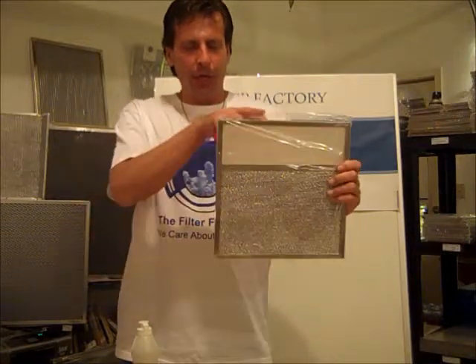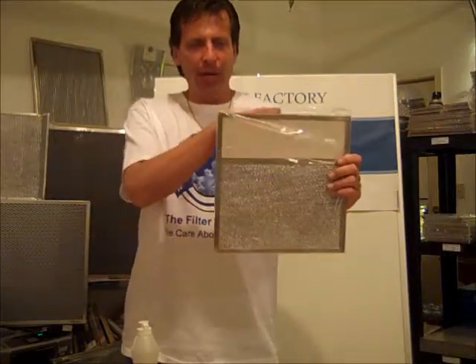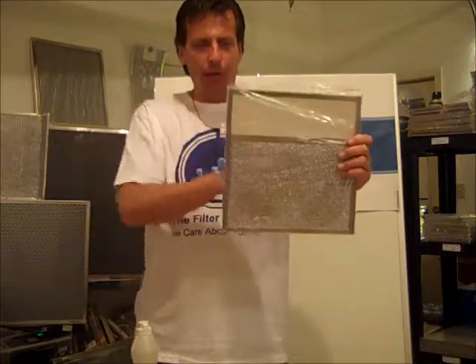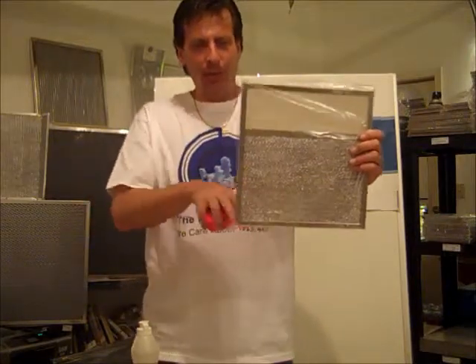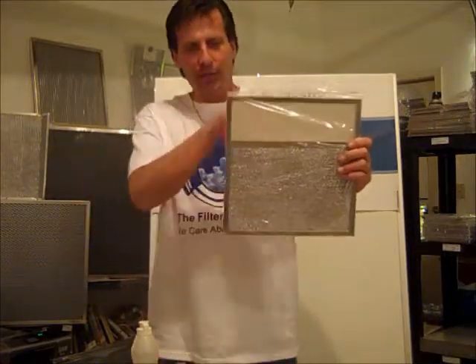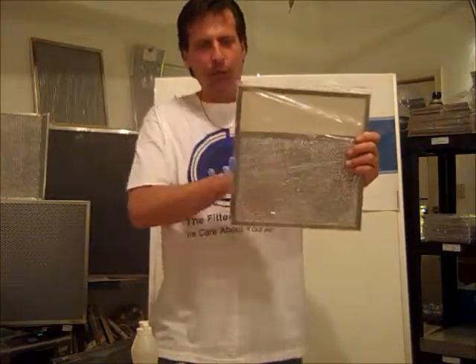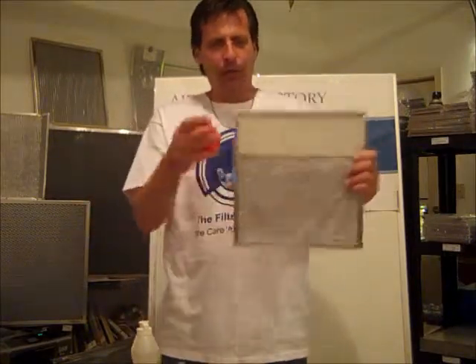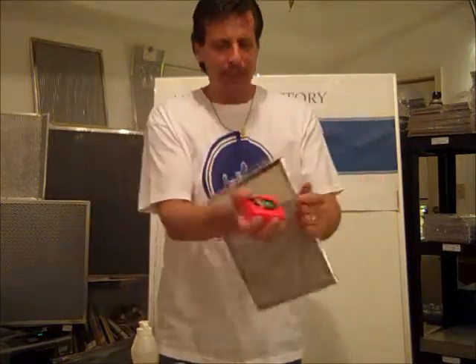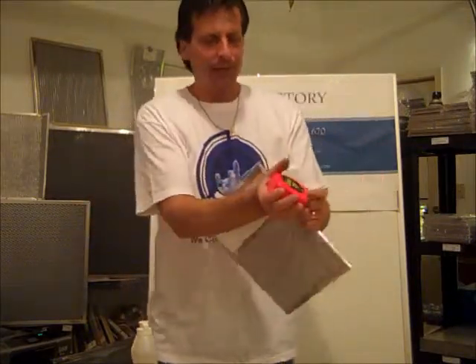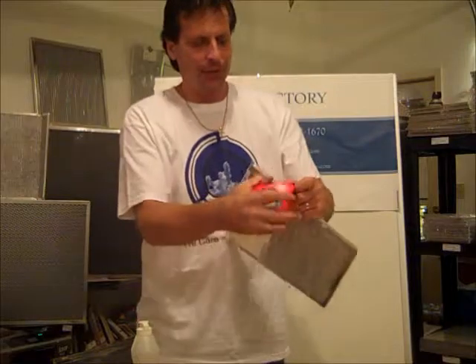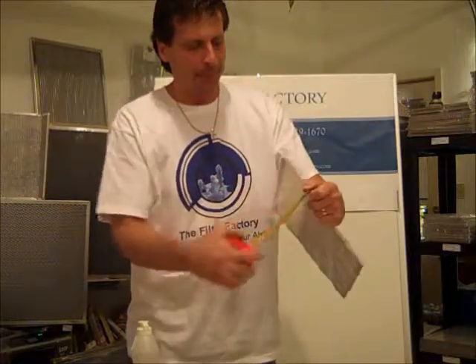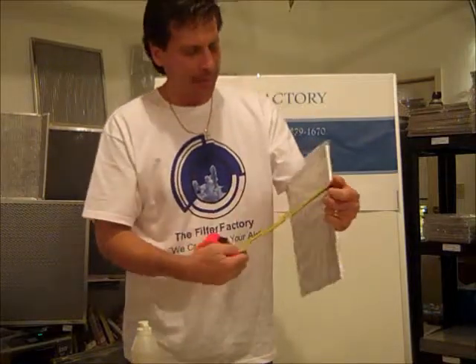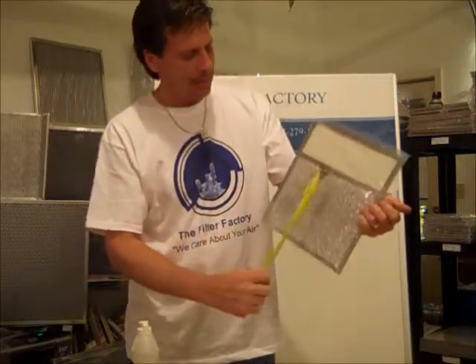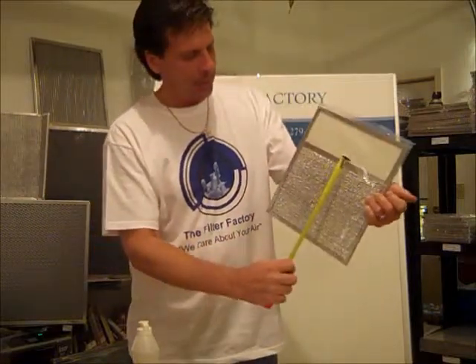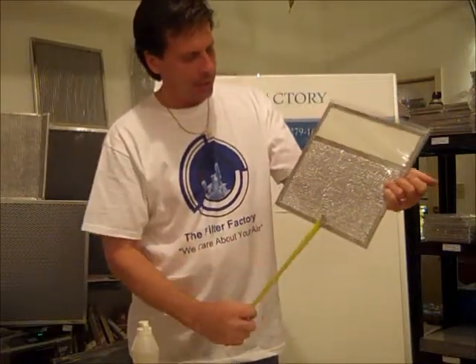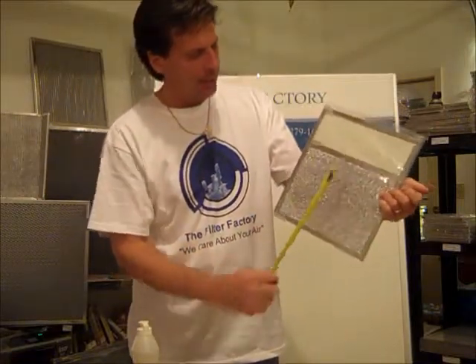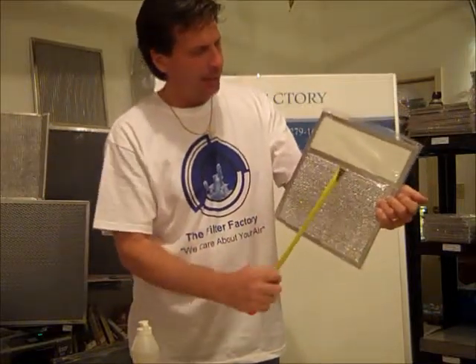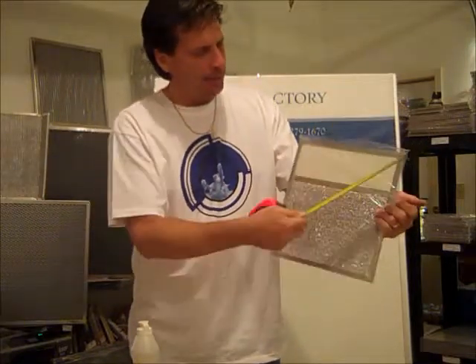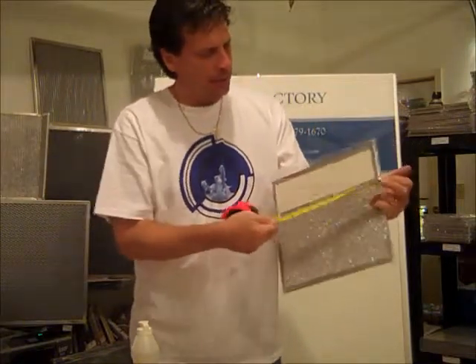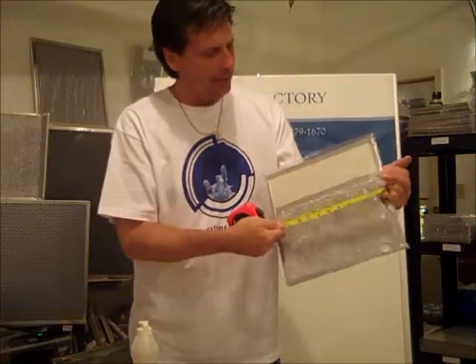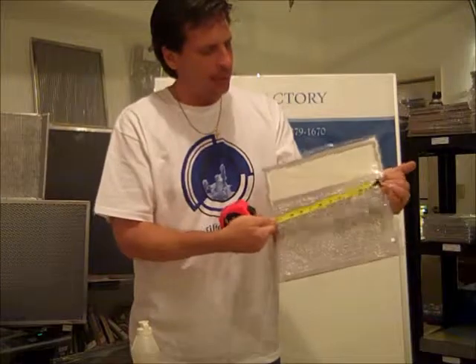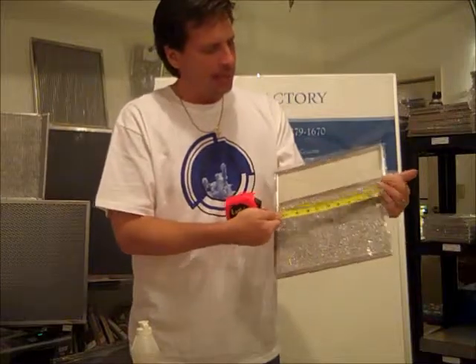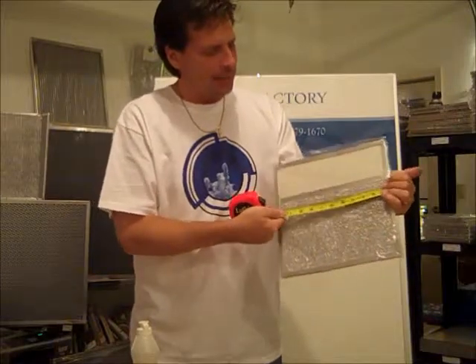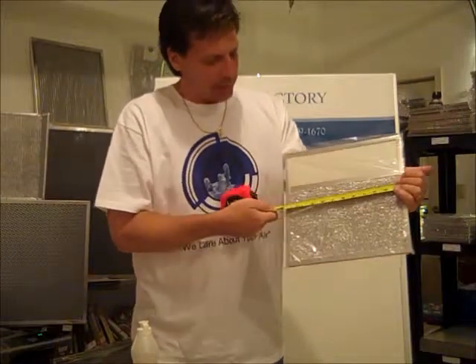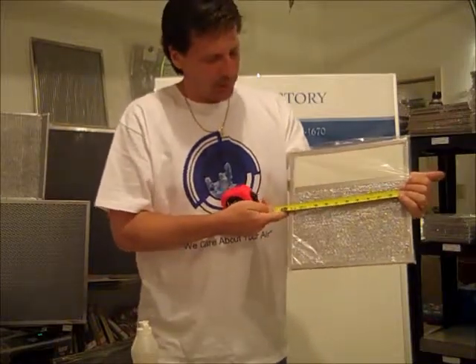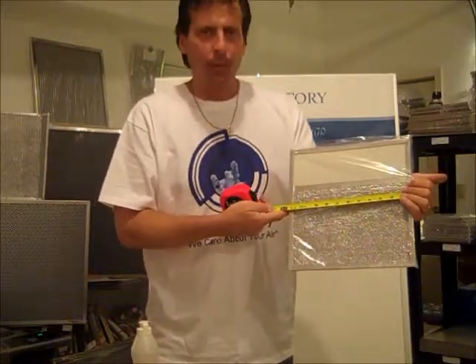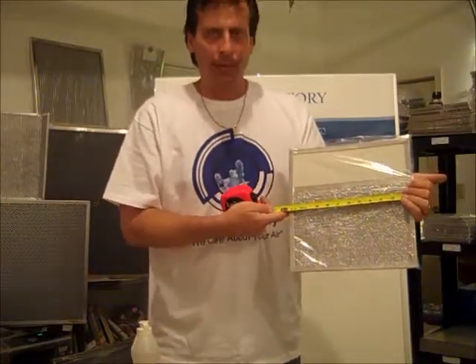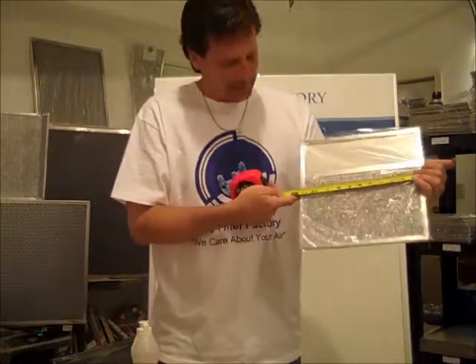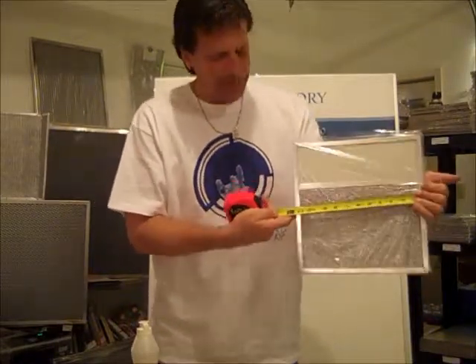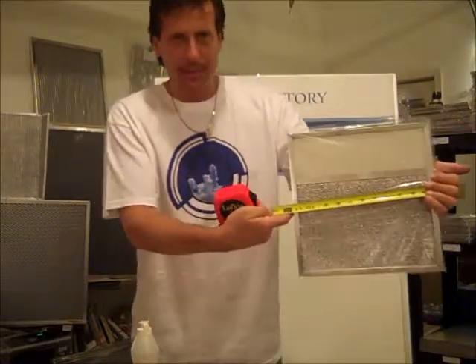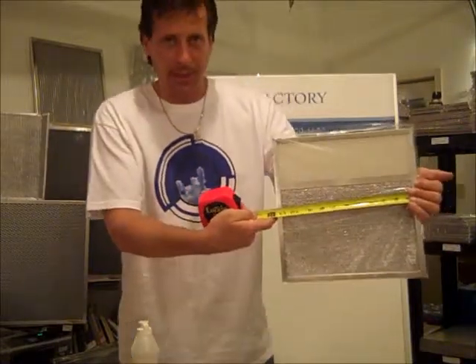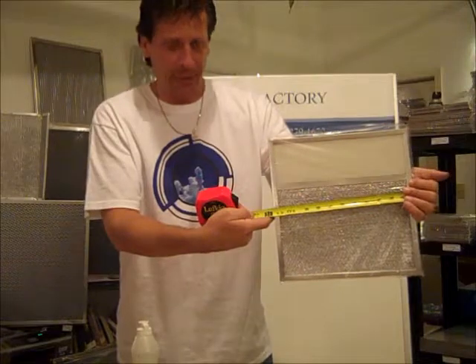What we call the width on this filter — what you measure is the overall, the entire filter. Not a portion here to here, but you measure the entire filter. This direction we call the width. In this instance, it's 11 and a half inches.